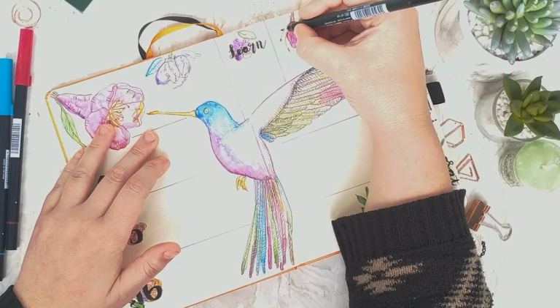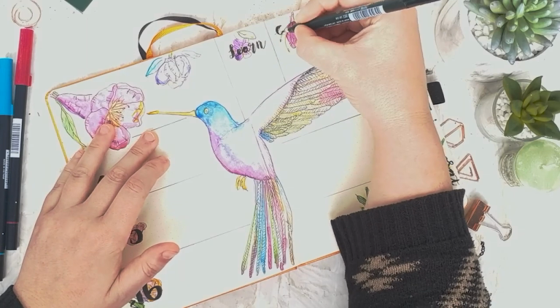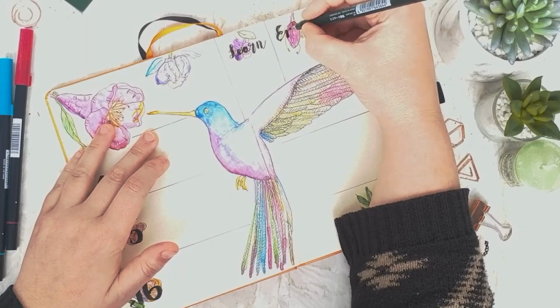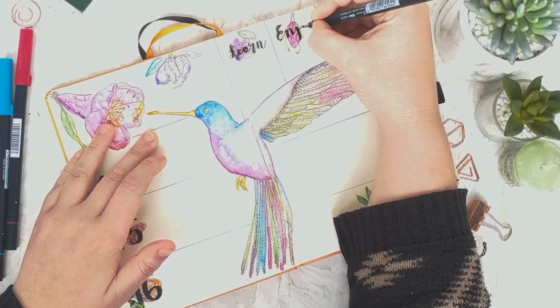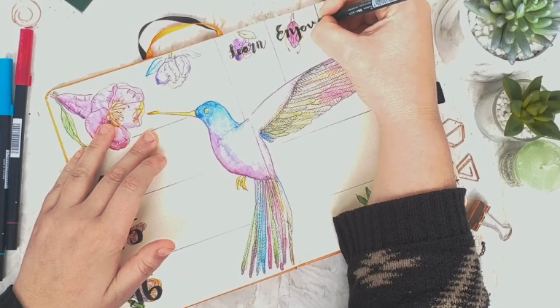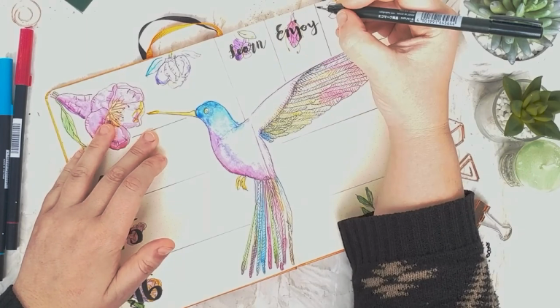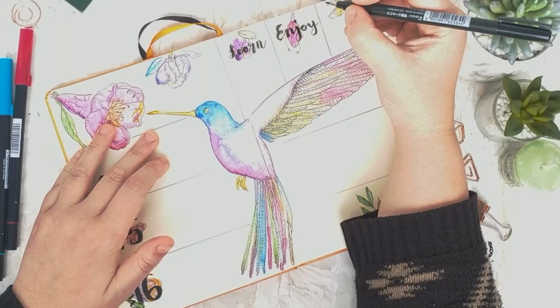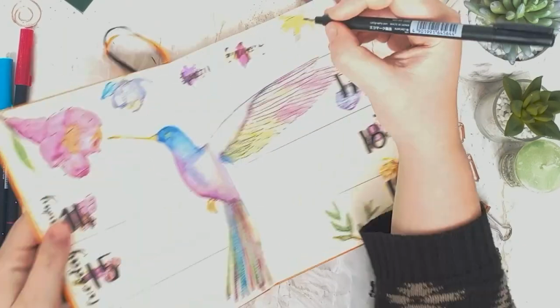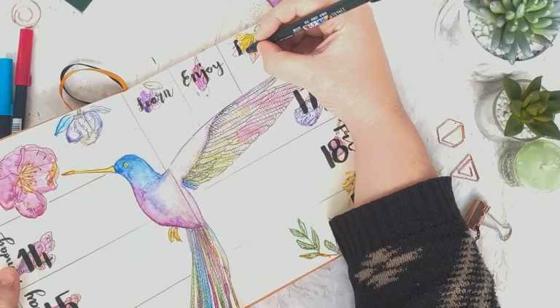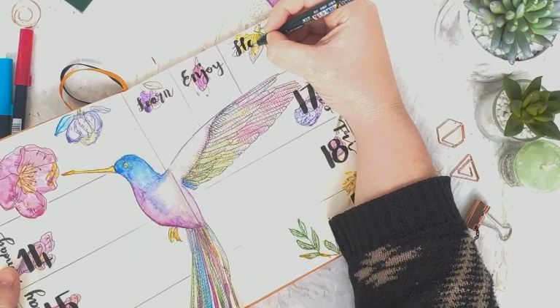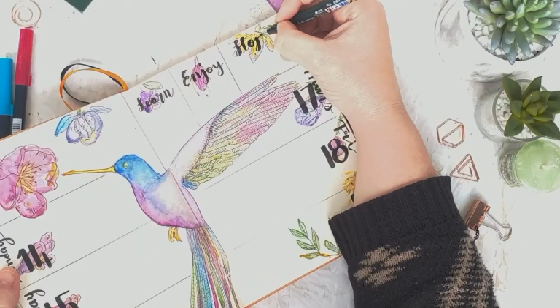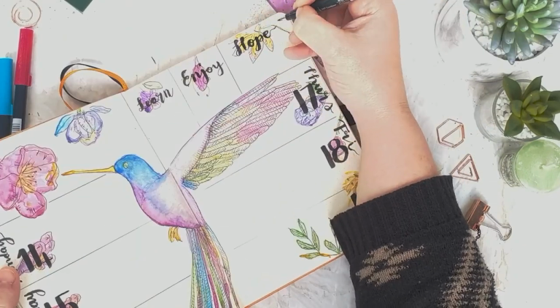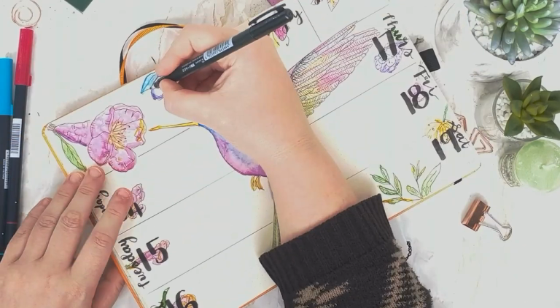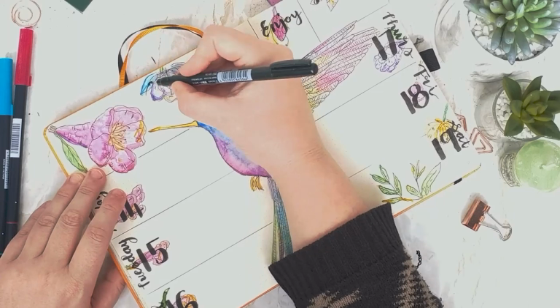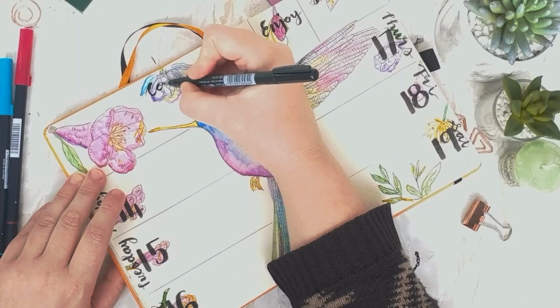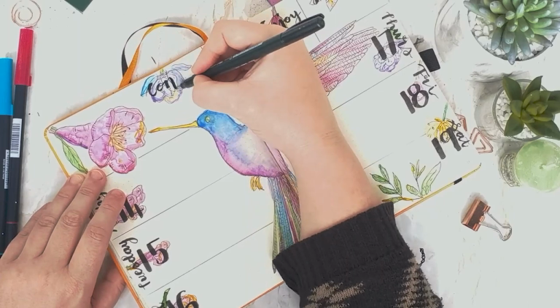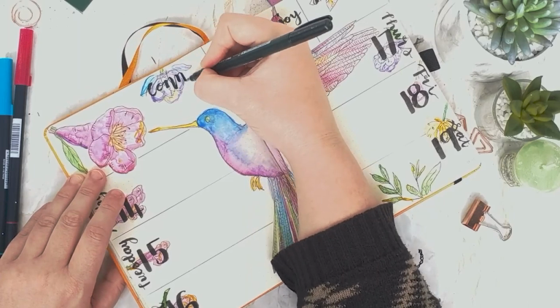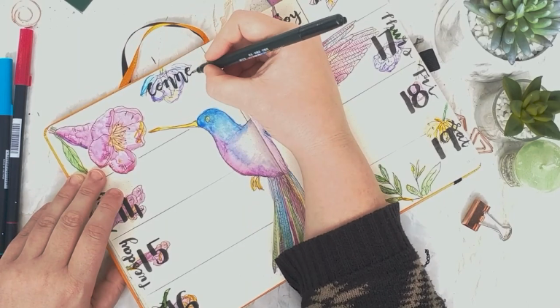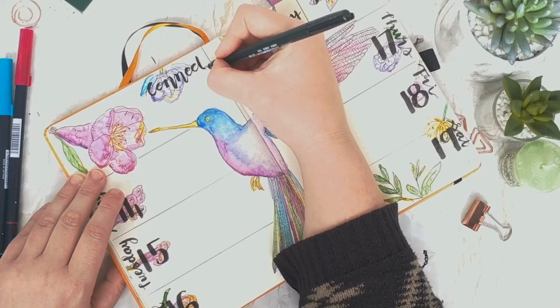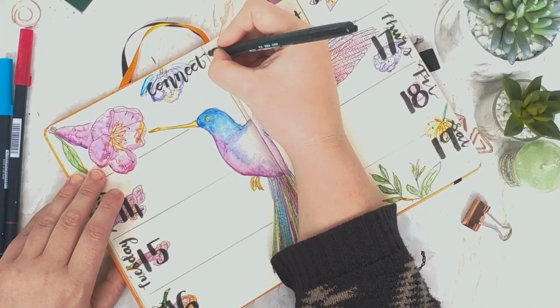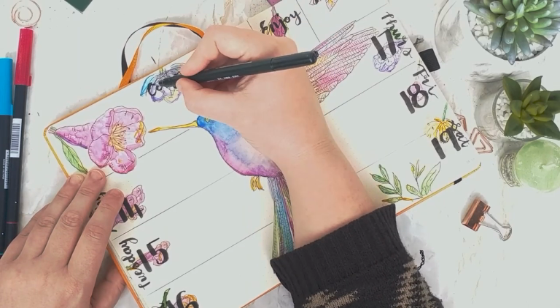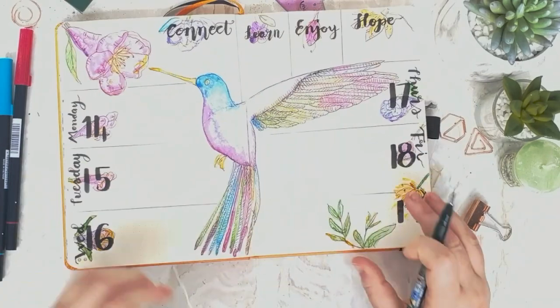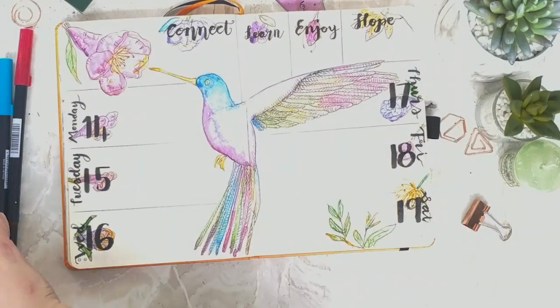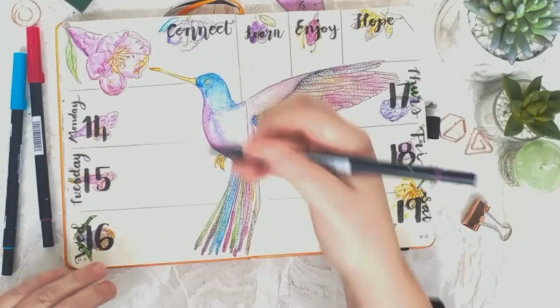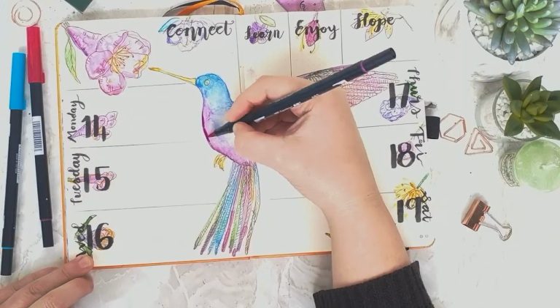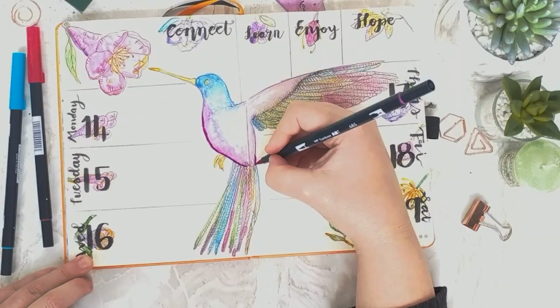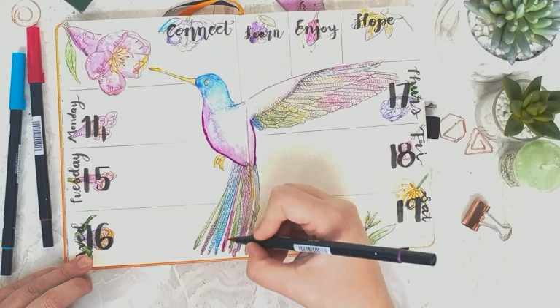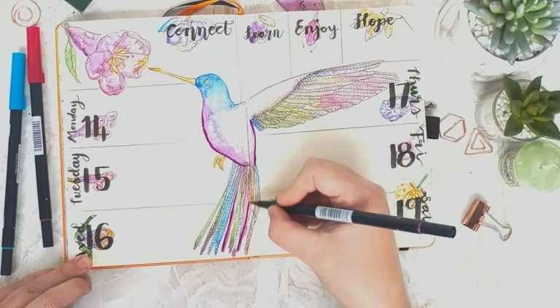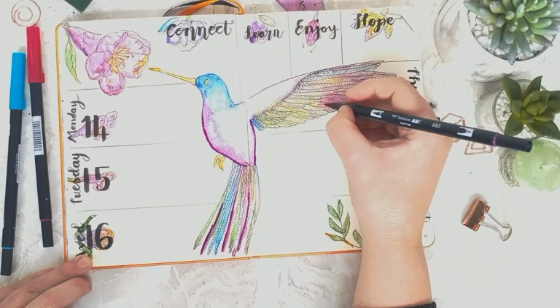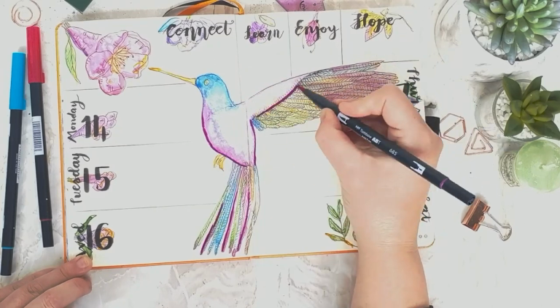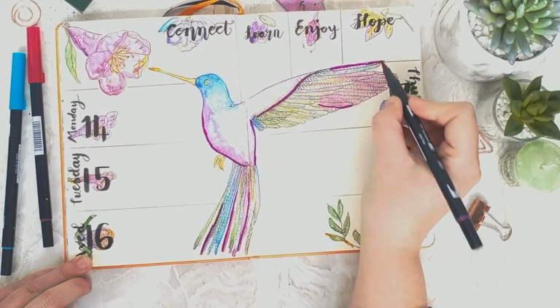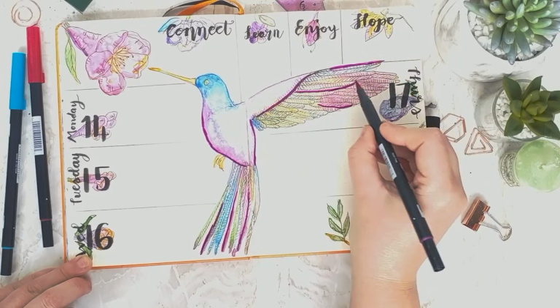Then I've just added in the days, and I'm adding at the top what I would like to learn, what I'm enjoying, what things I'm hoping for, and who I'm connecting with. And that's my weekly spread.